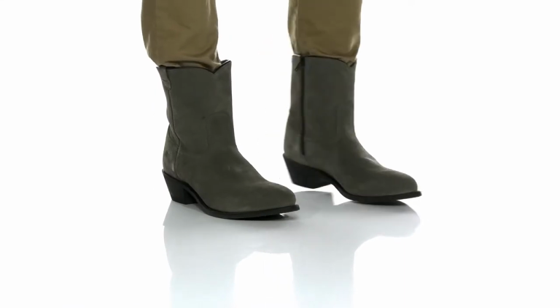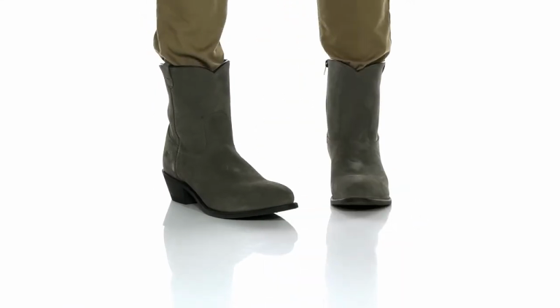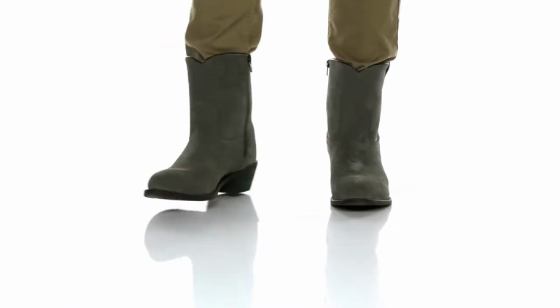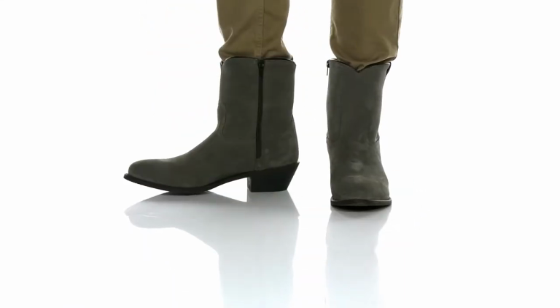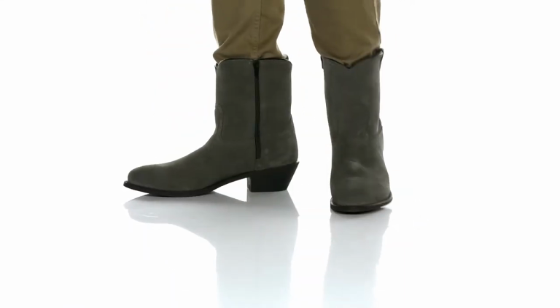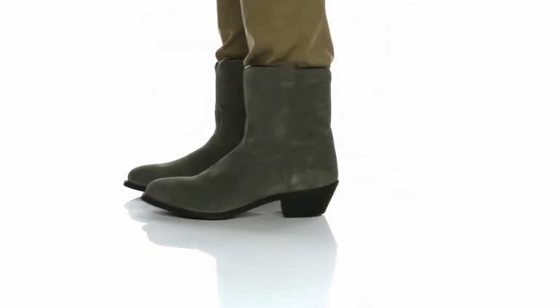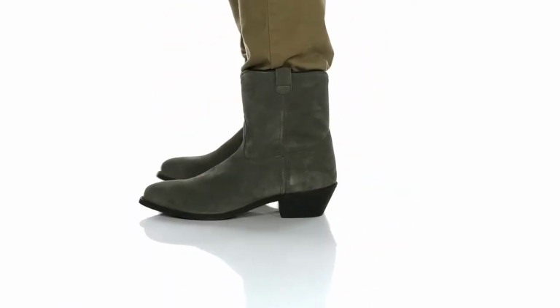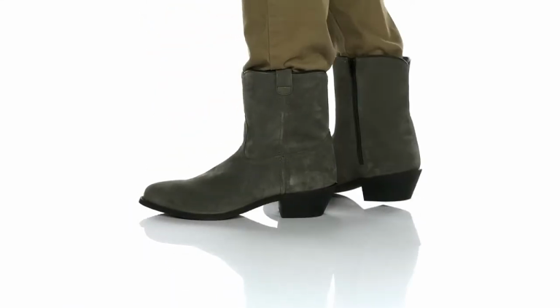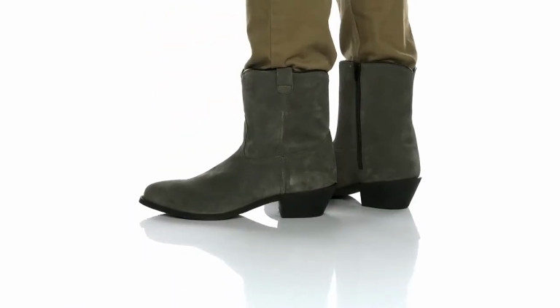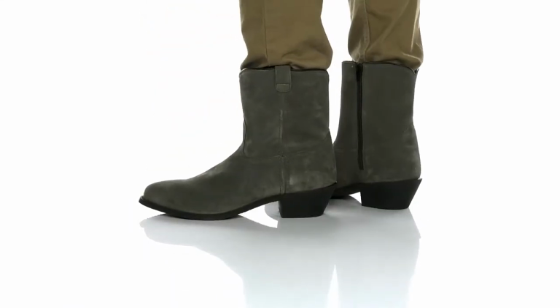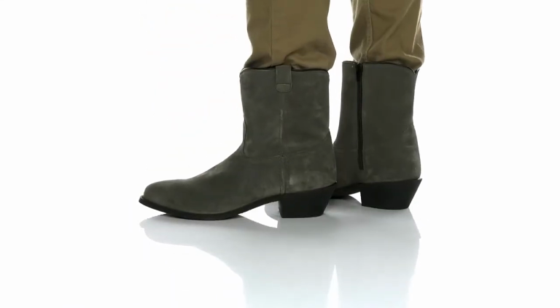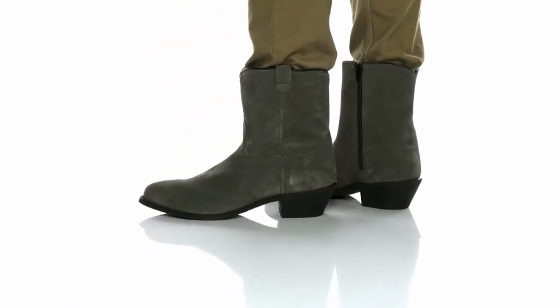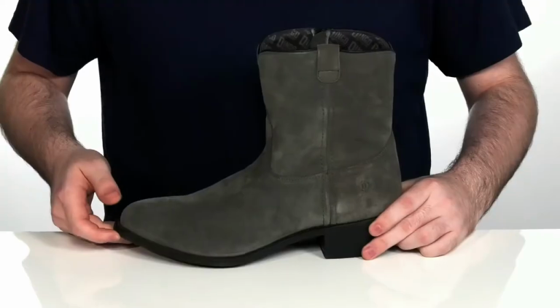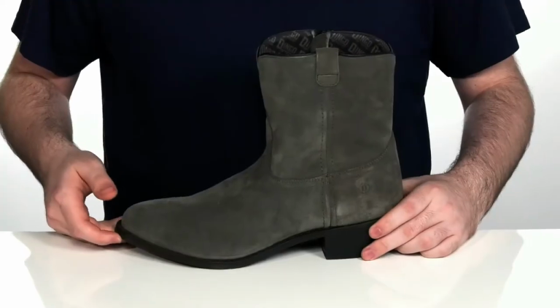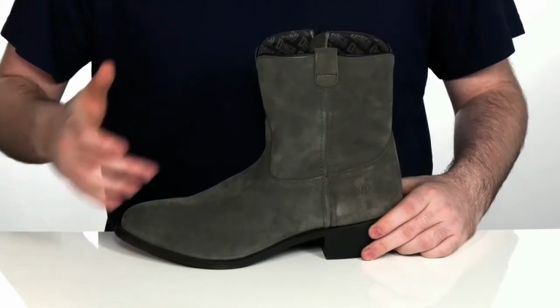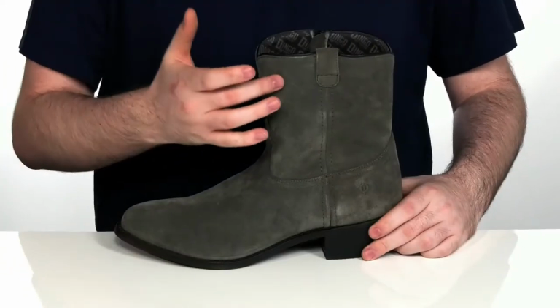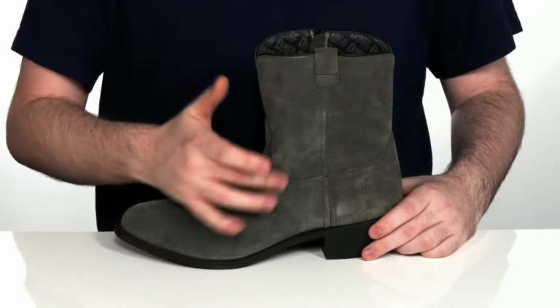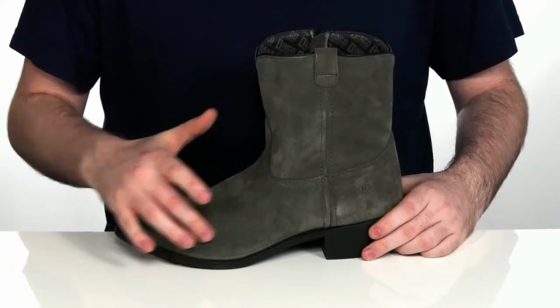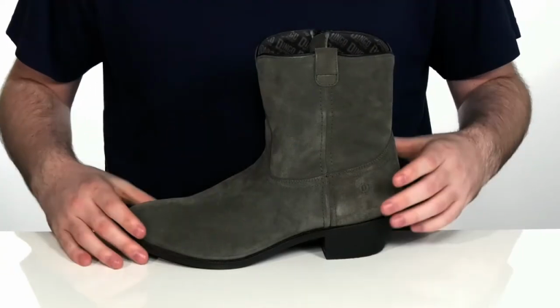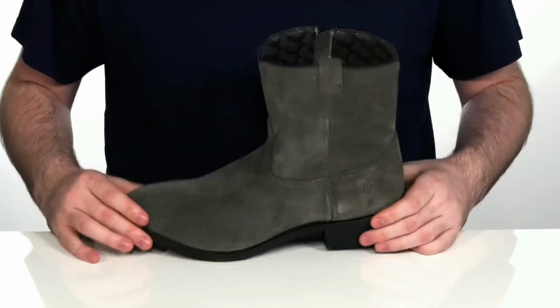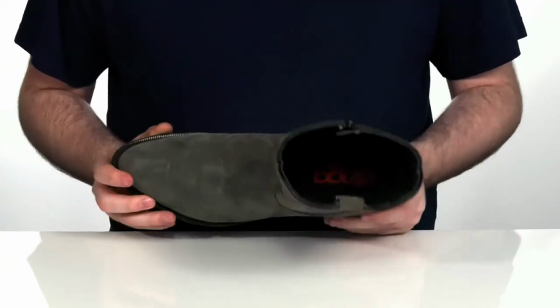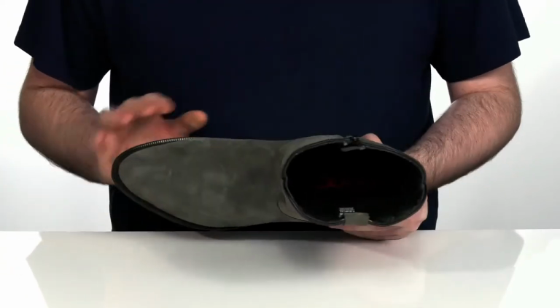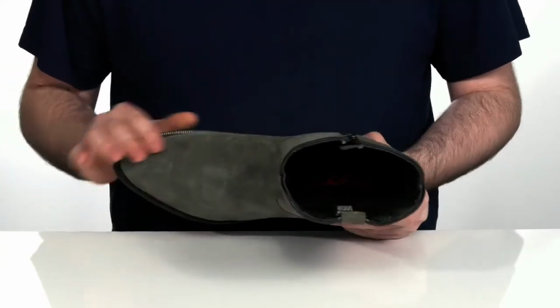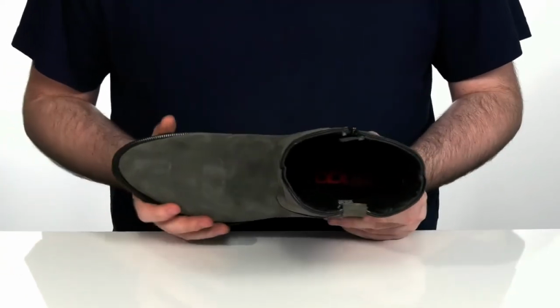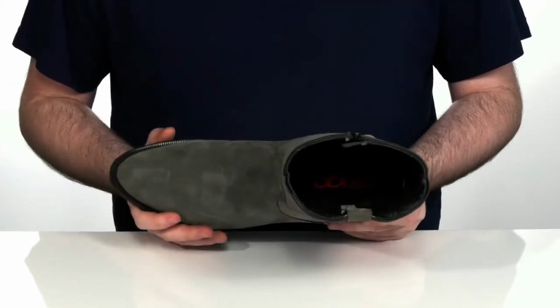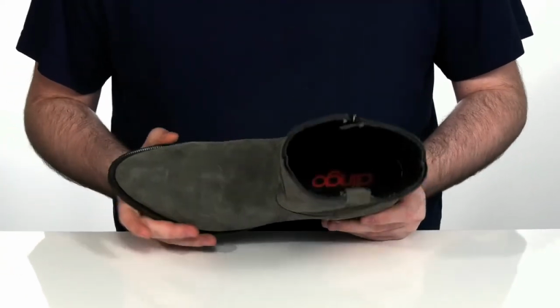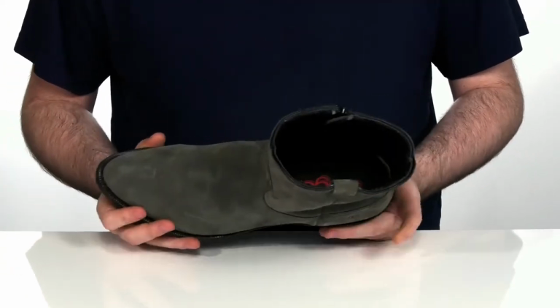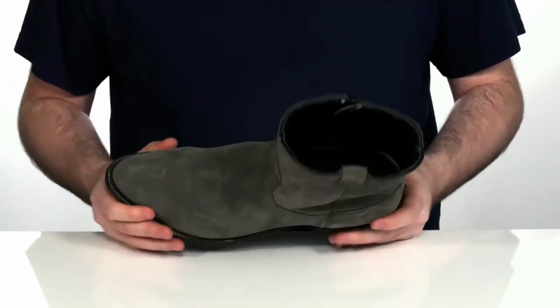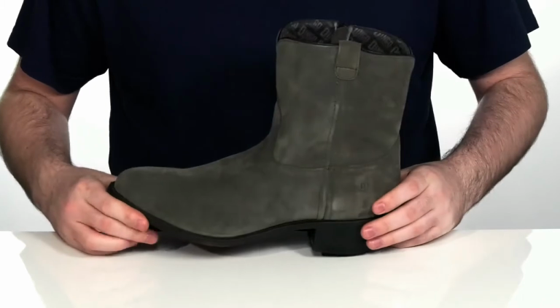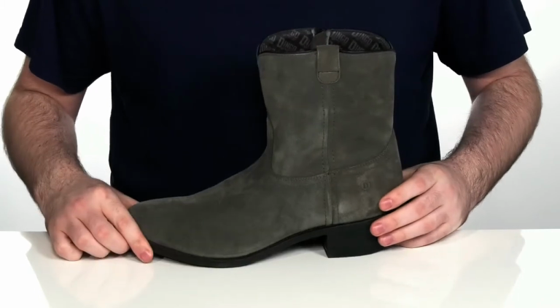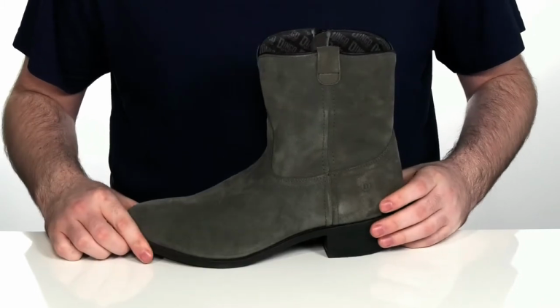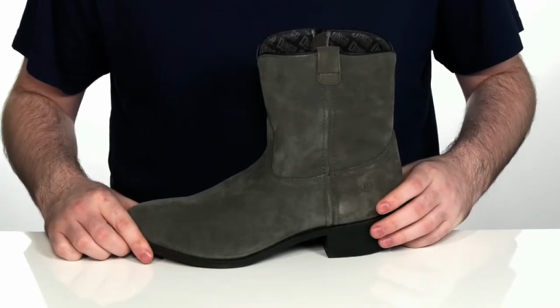Keep your cowboy look fresh with these great cowboy boots. These boots feature a soft leather upper with an almond-shaped toe on the front. It's really flattering on the foot silhouette.